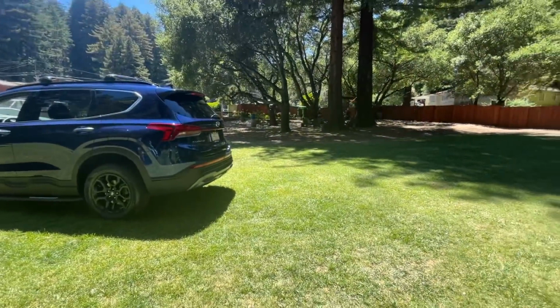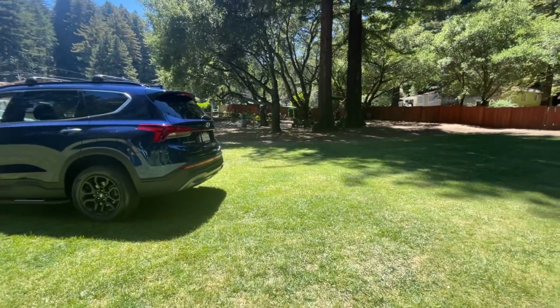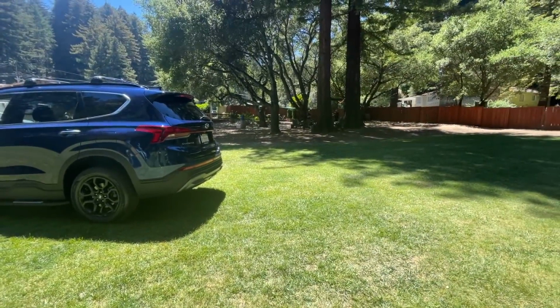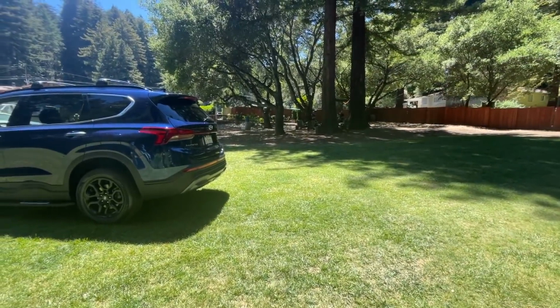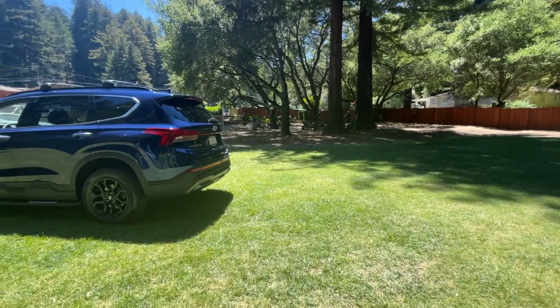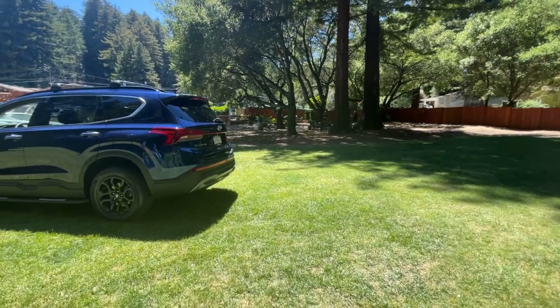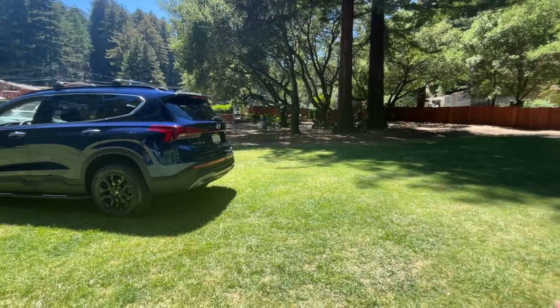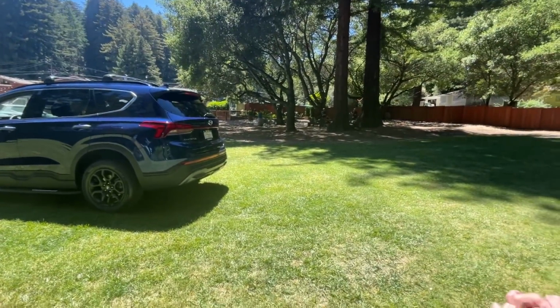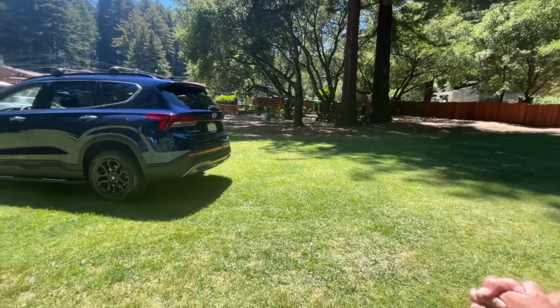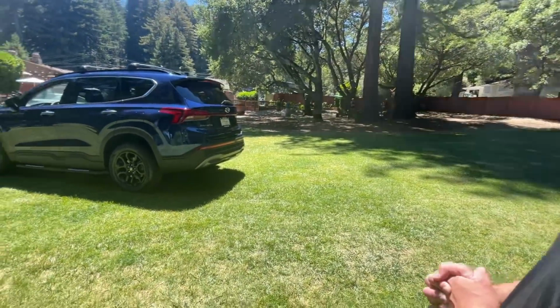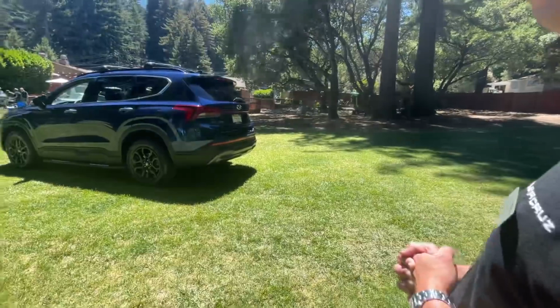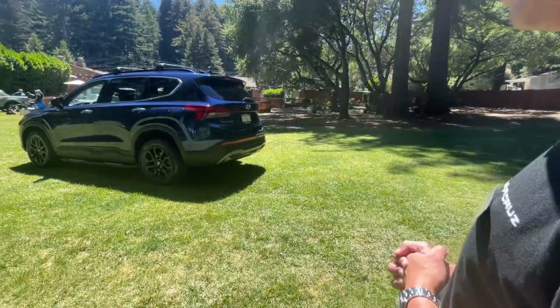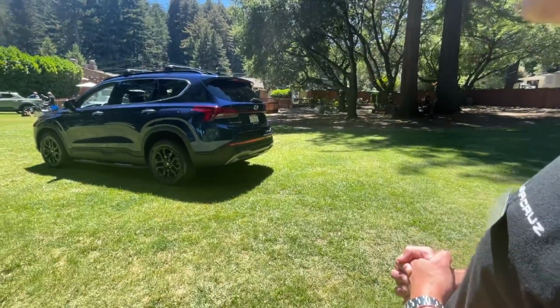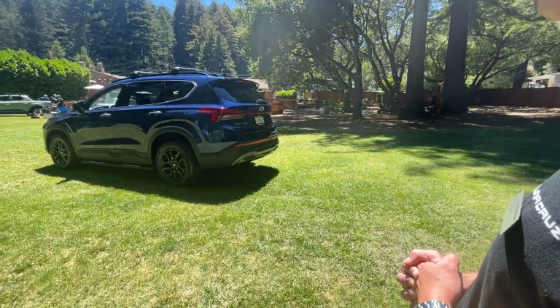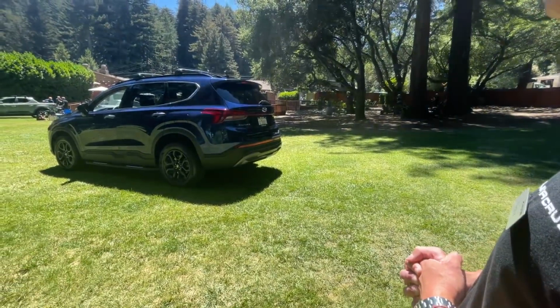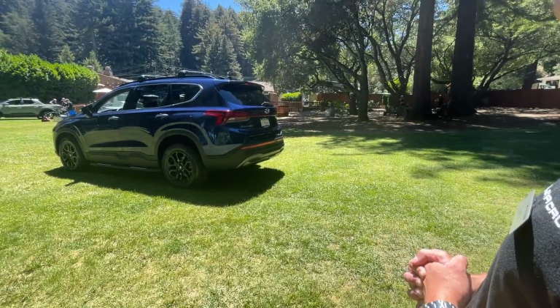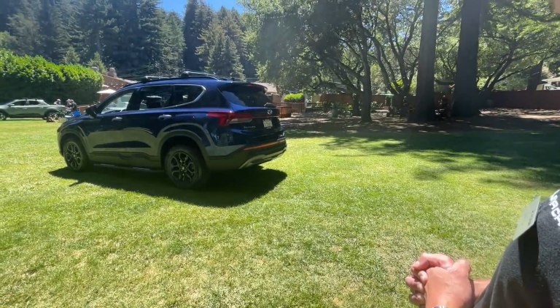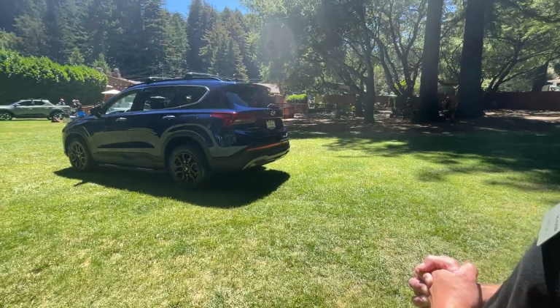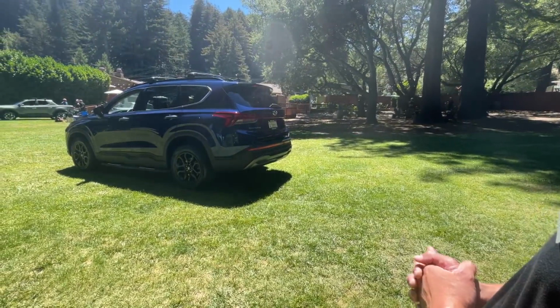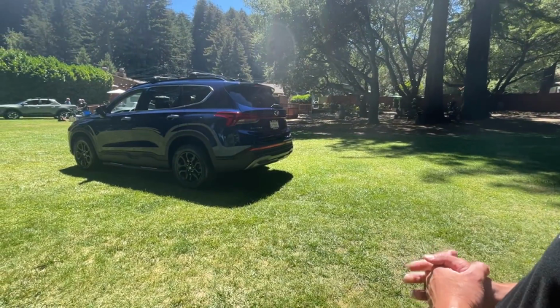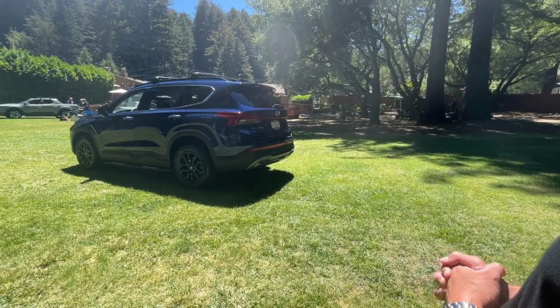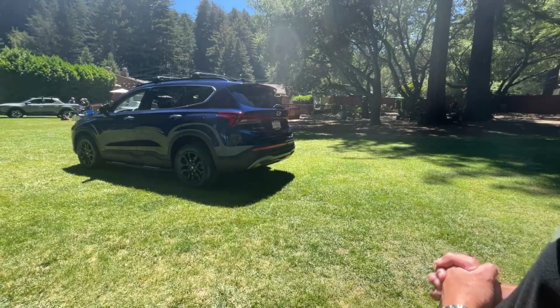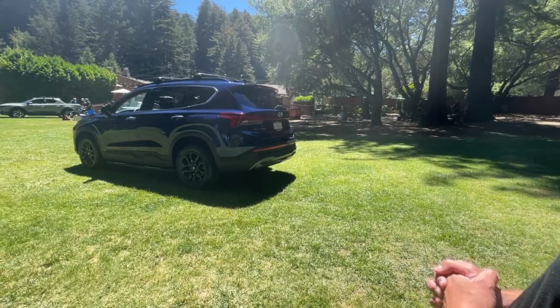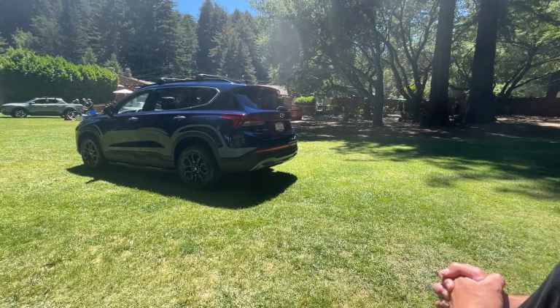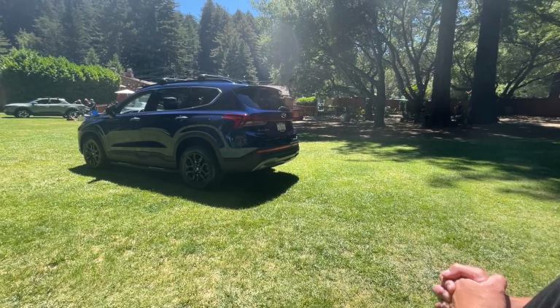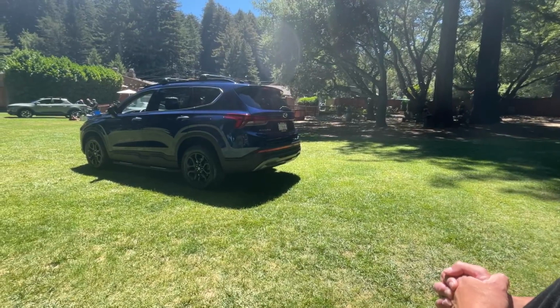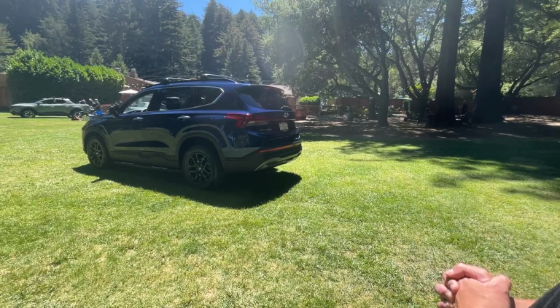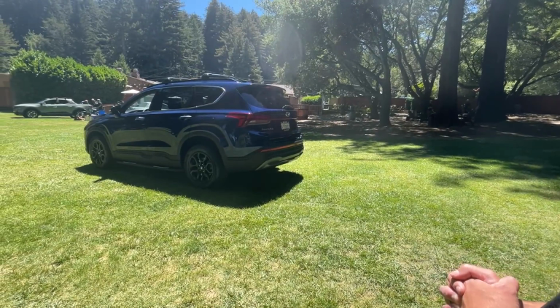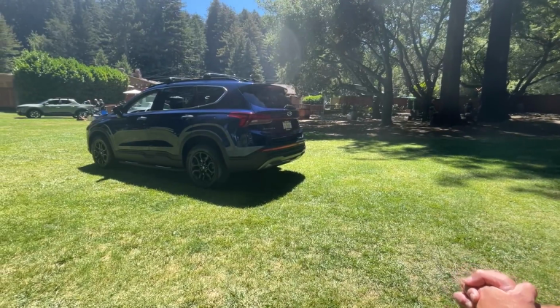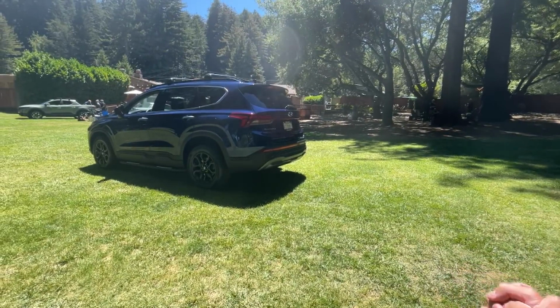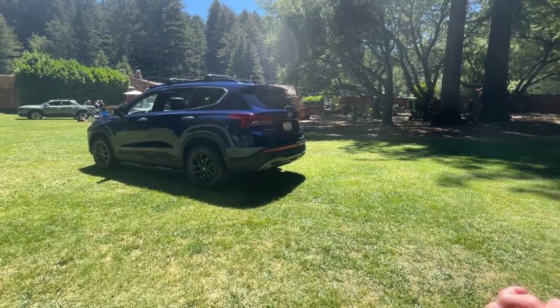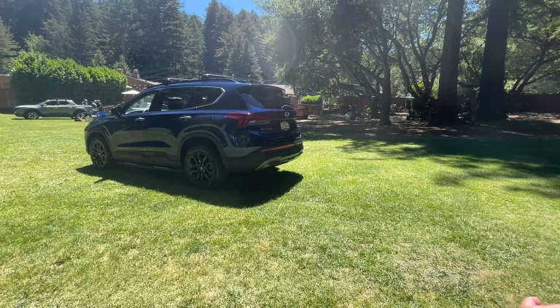Is it available now? It's available at Hyundai dealers today. For pricing information, I encourage you to check out hyundaiusa.com — you can build your own and see how much it is.